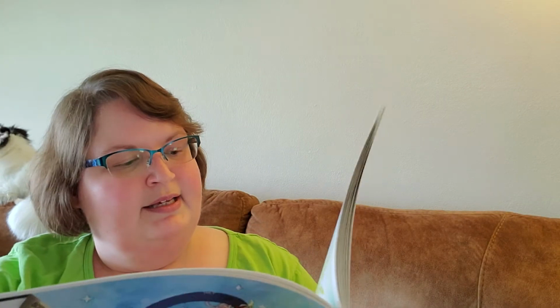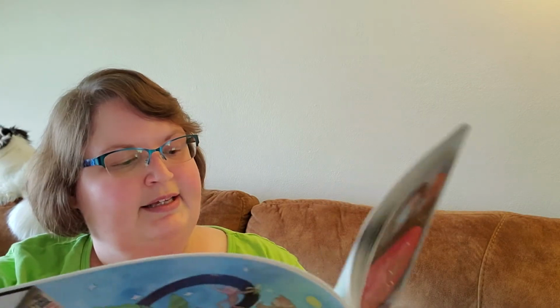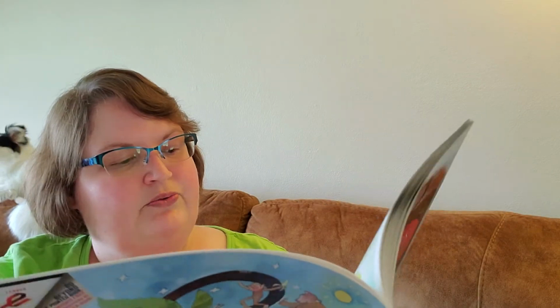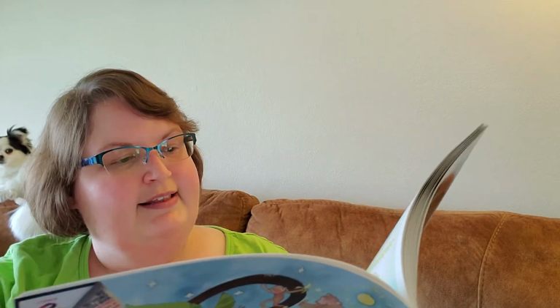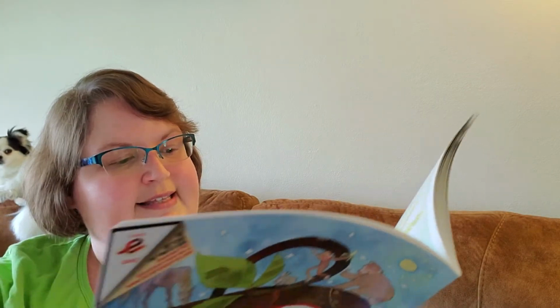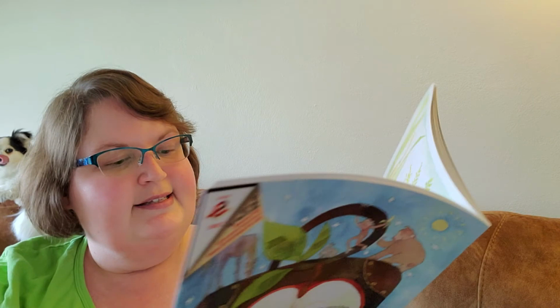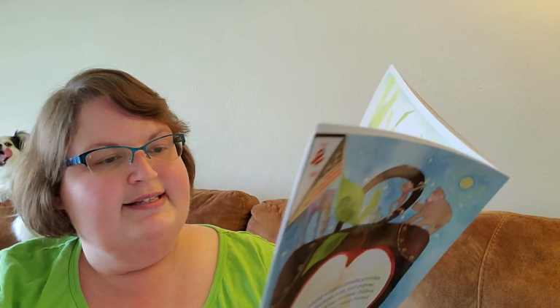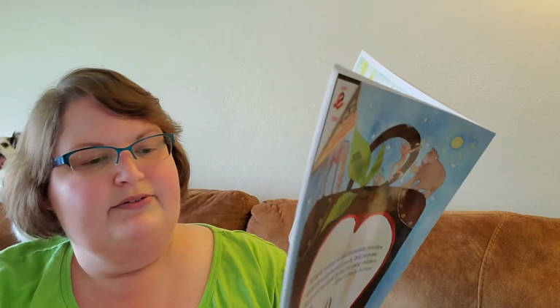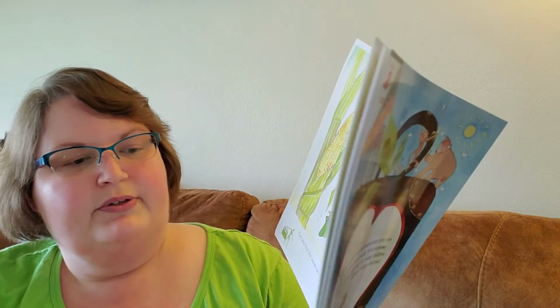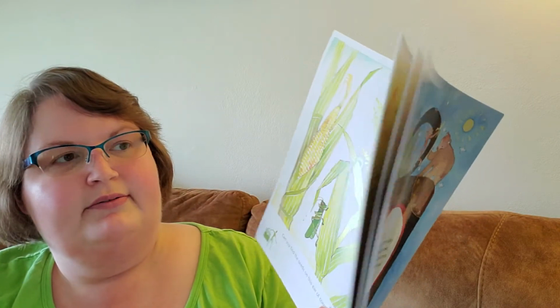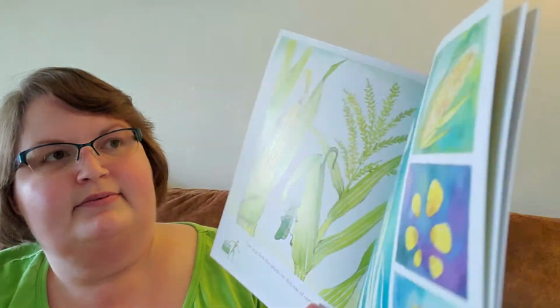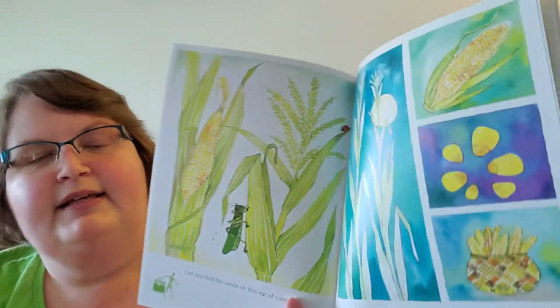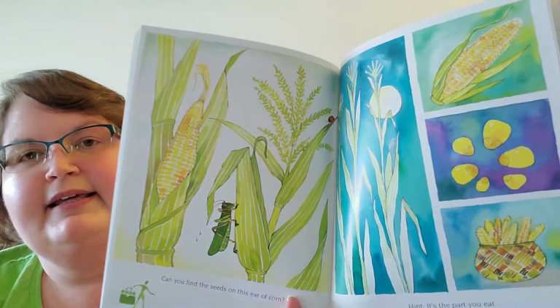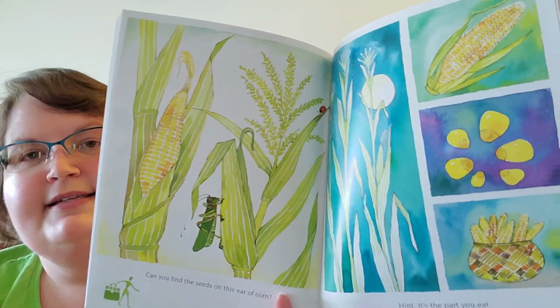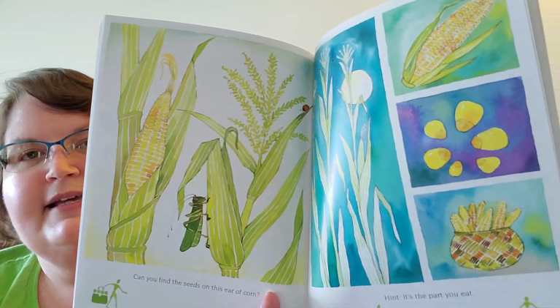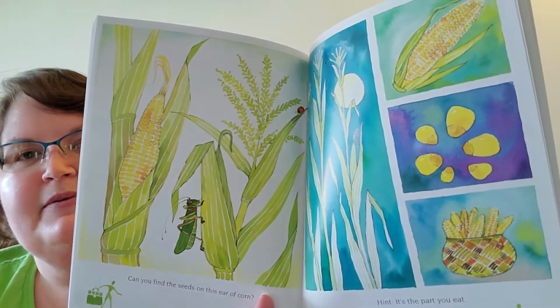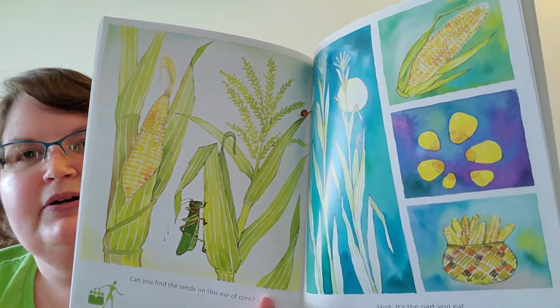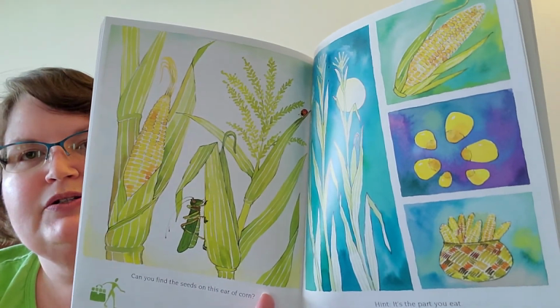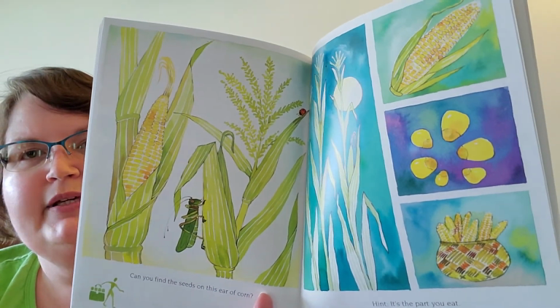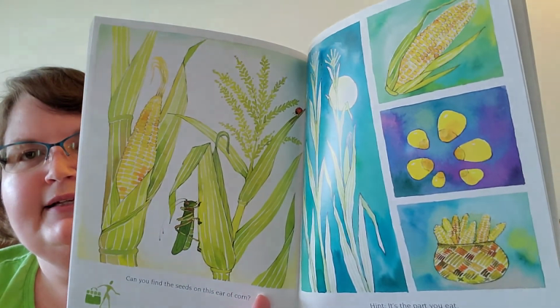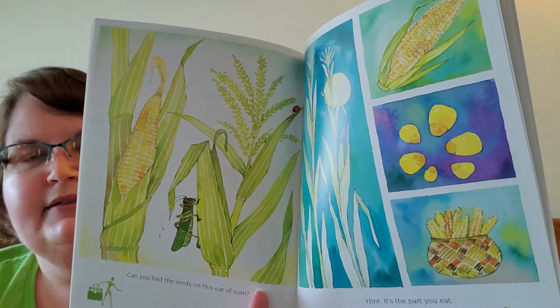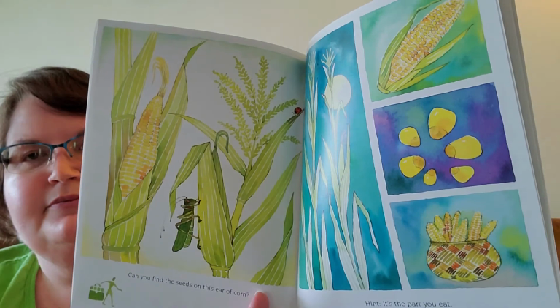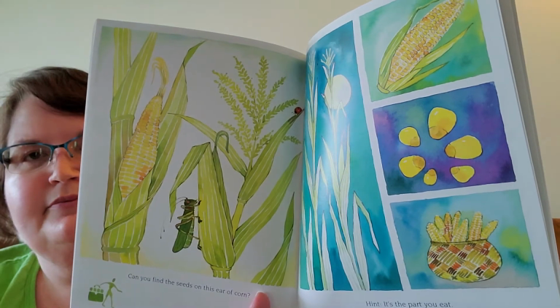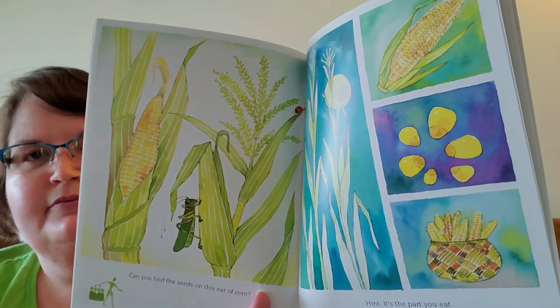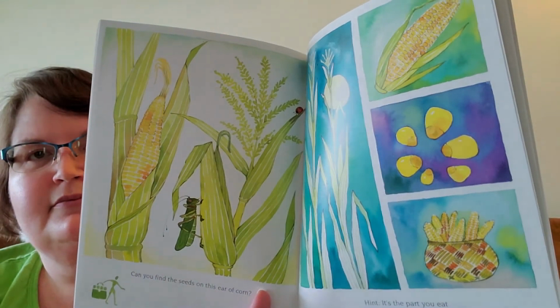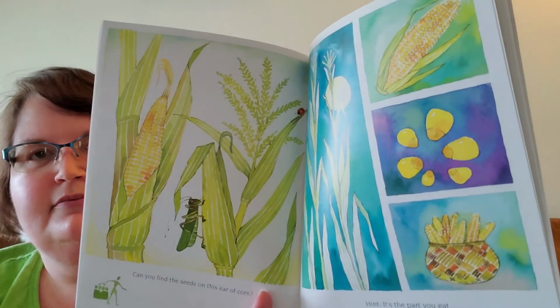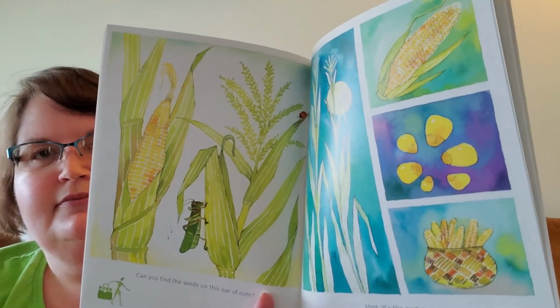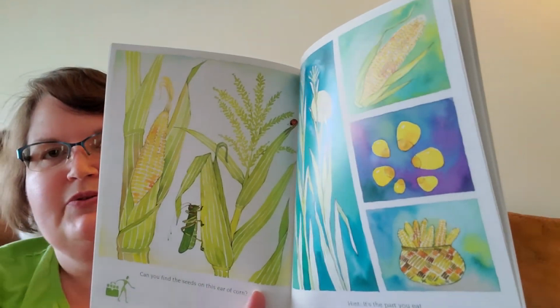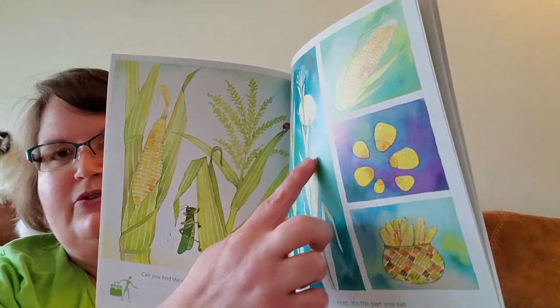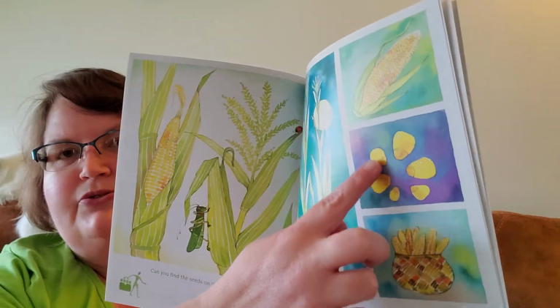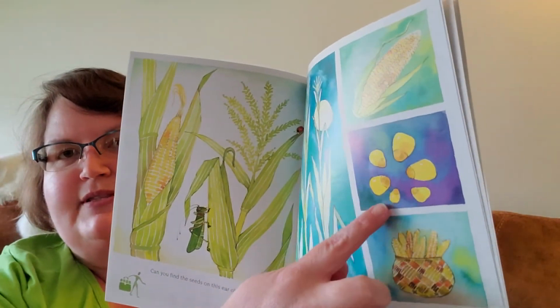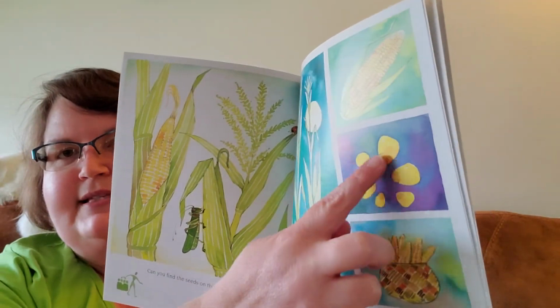Can you find the seeds on this ear of corn? Hint, it's the part you eat. So the kernels are the seeds.